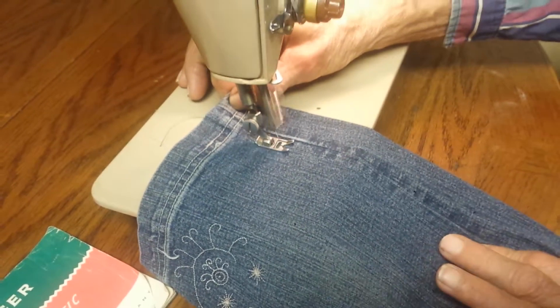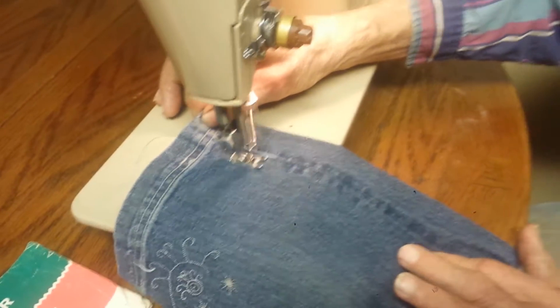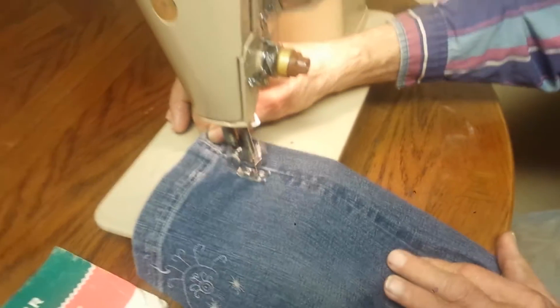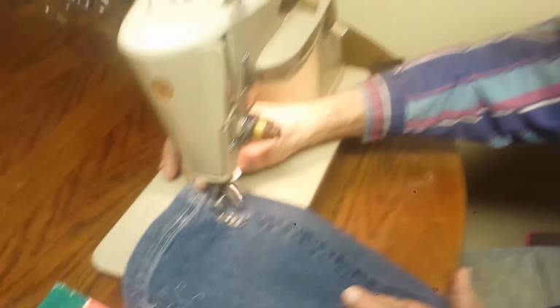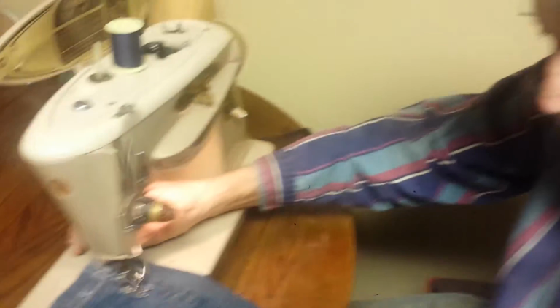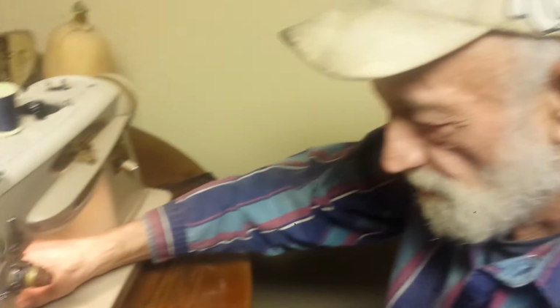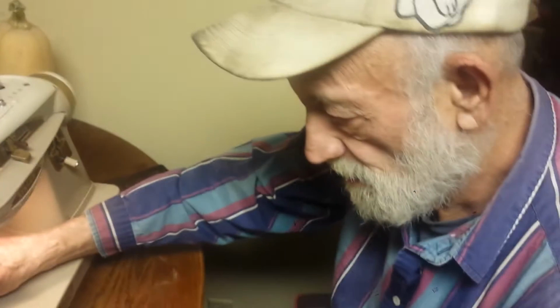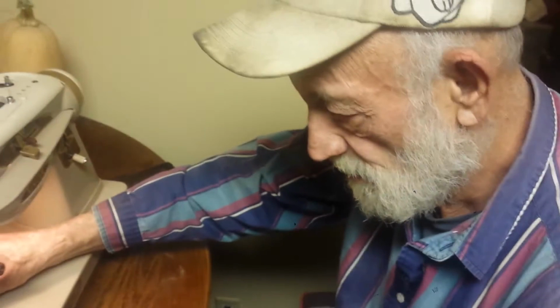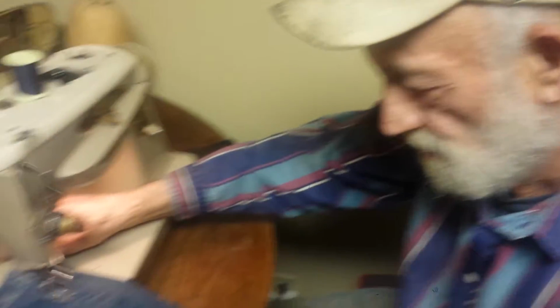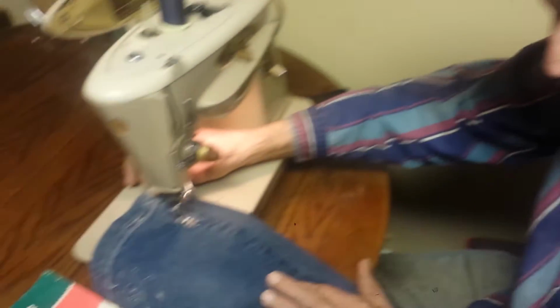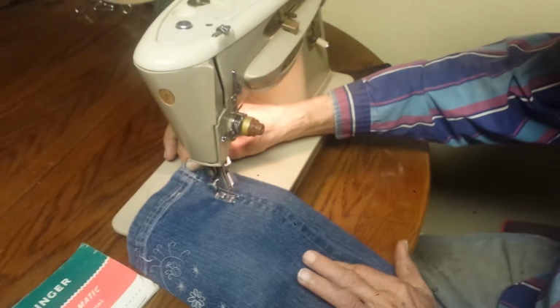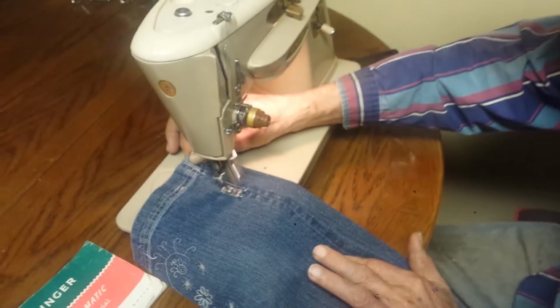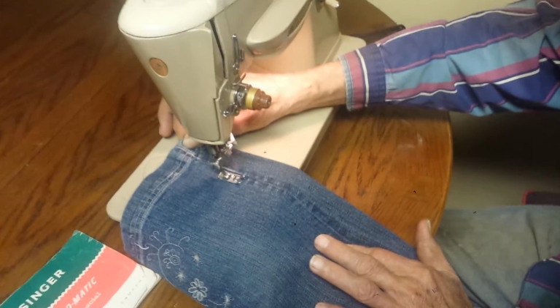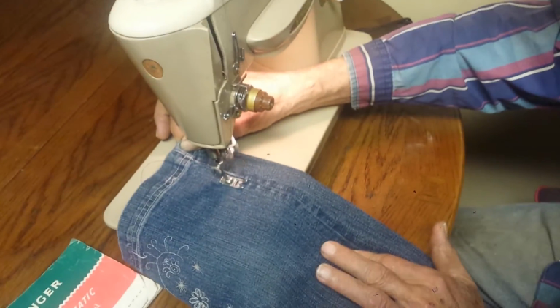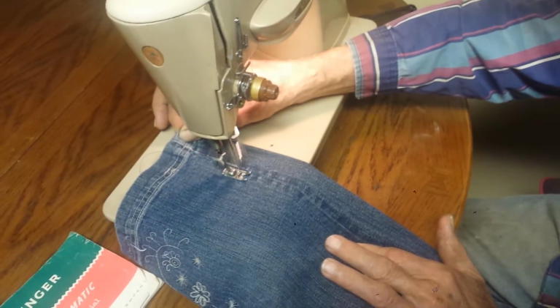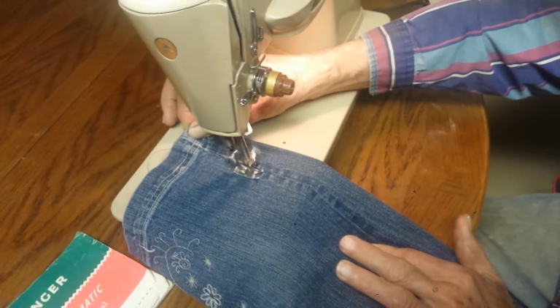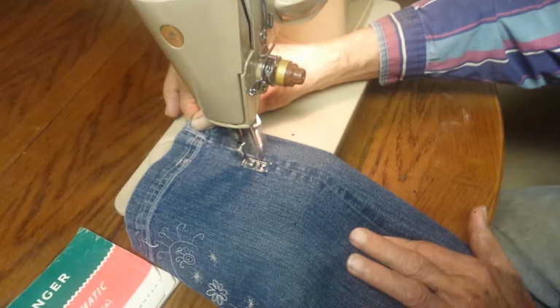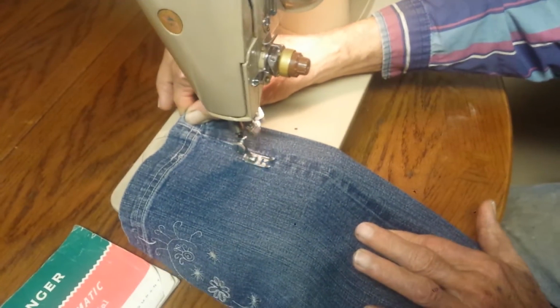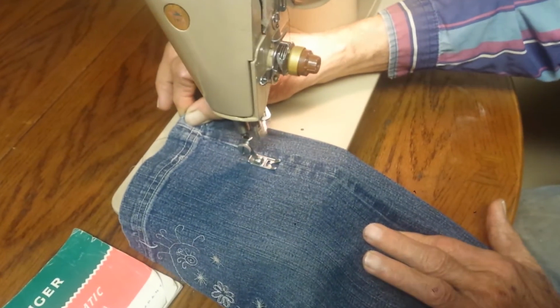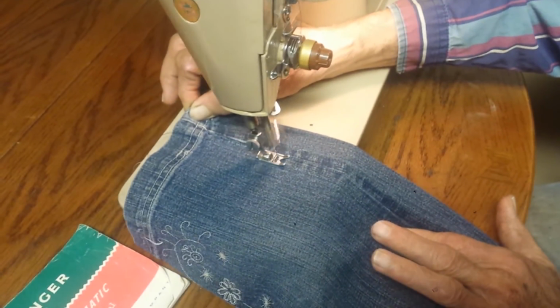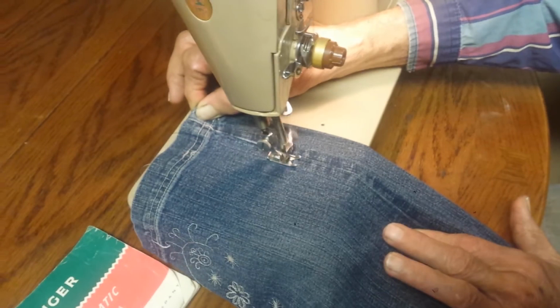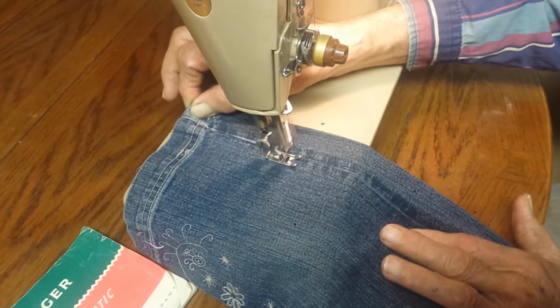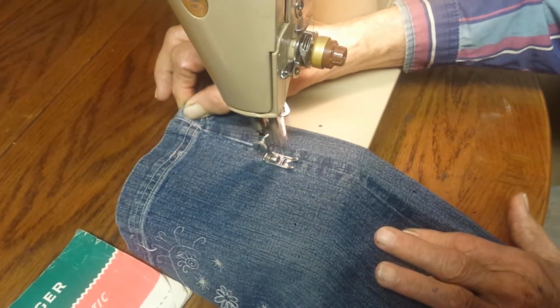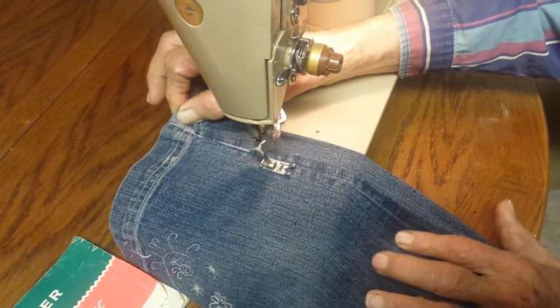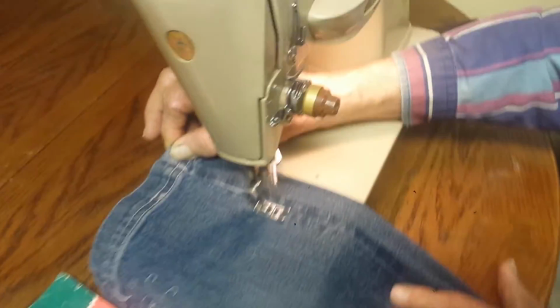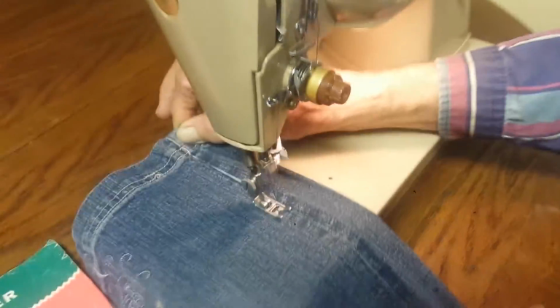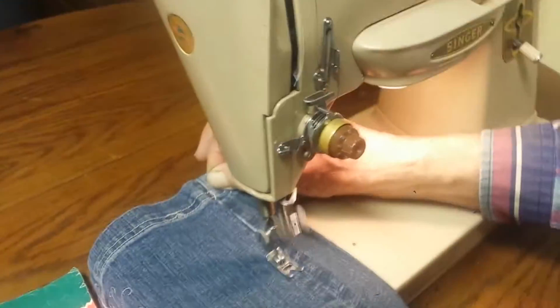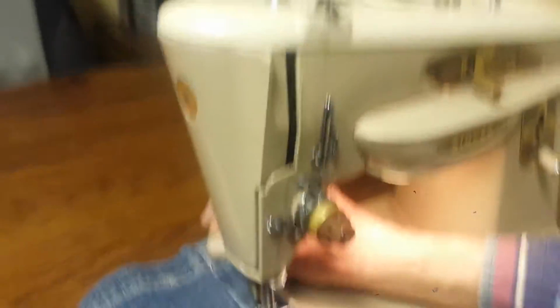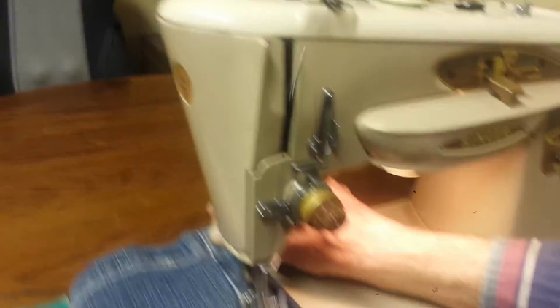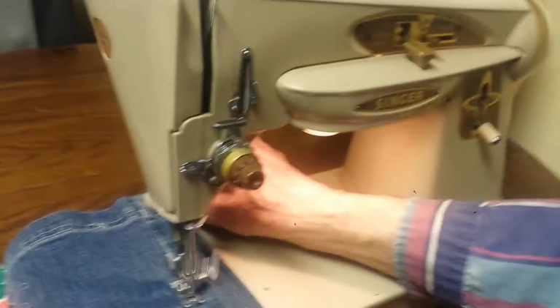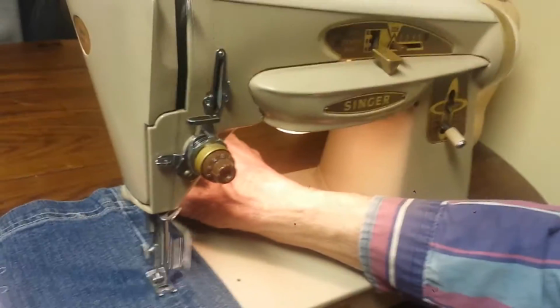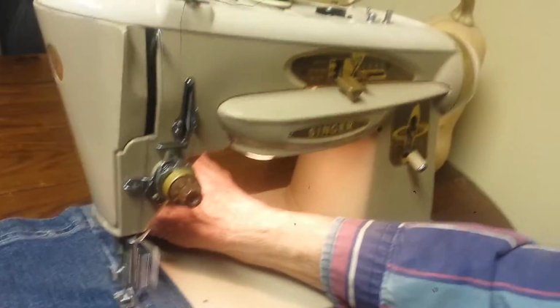This is my father helping me. He's awesome — not necessarily a sewer, but awesome at testing things. This thing seems to work really well.